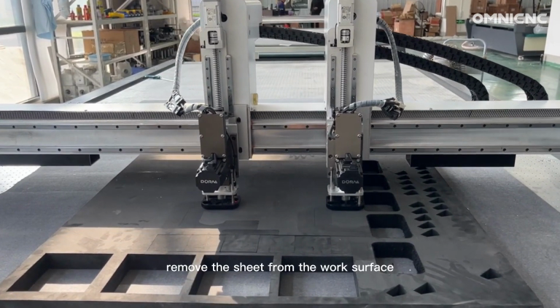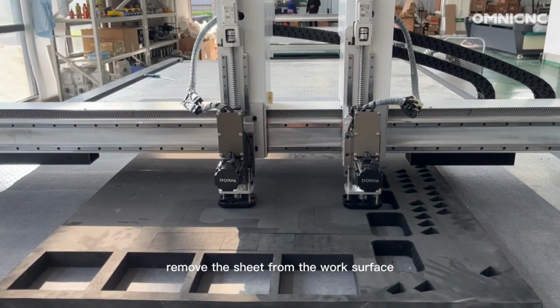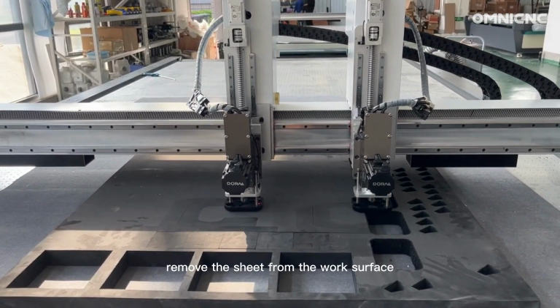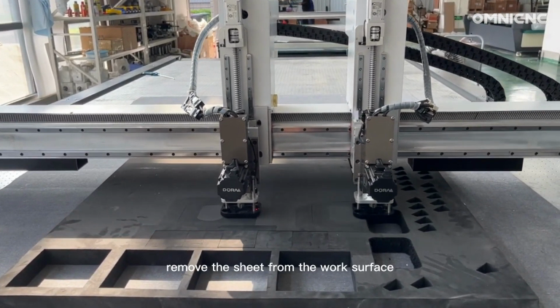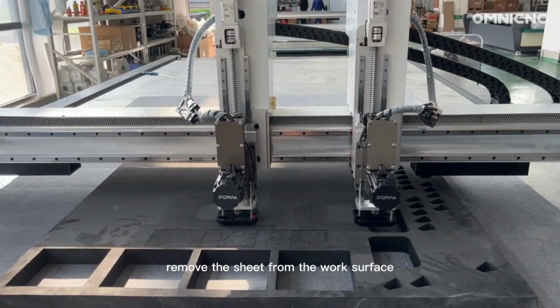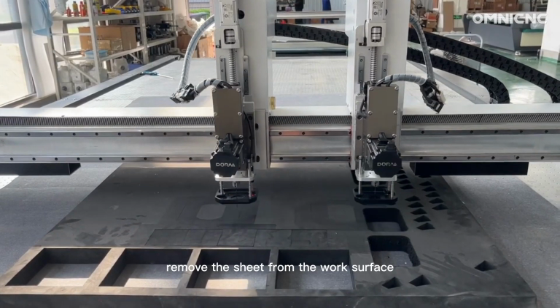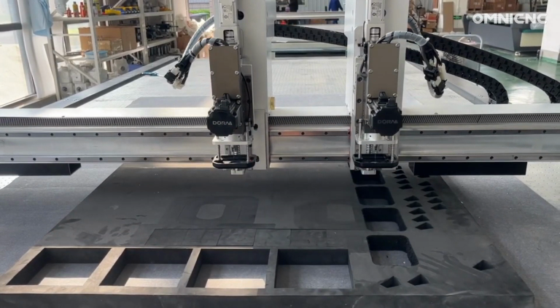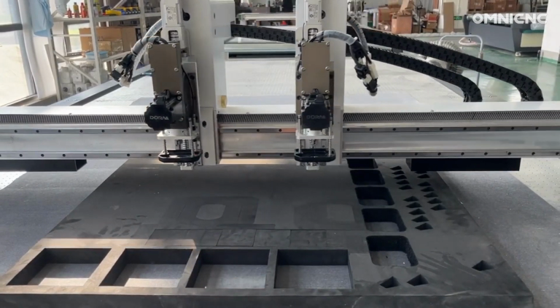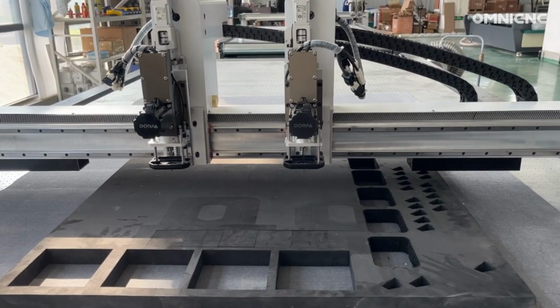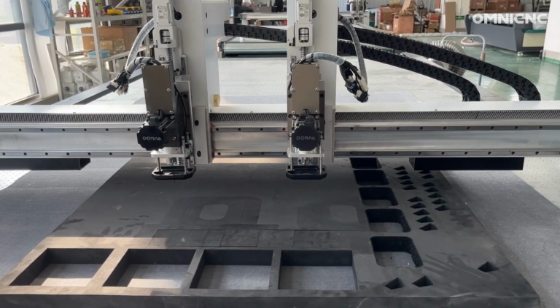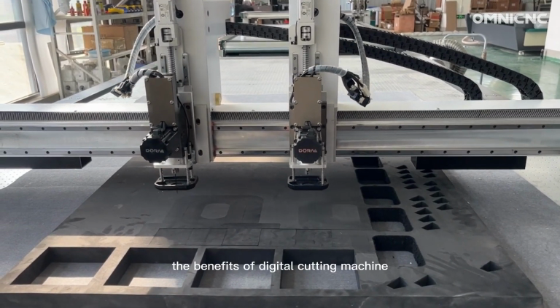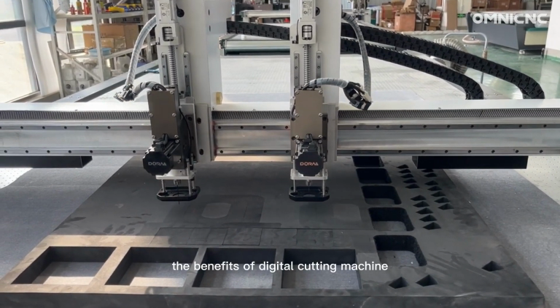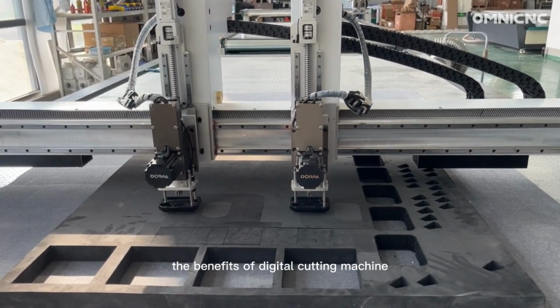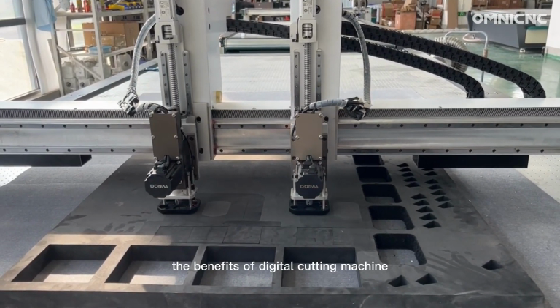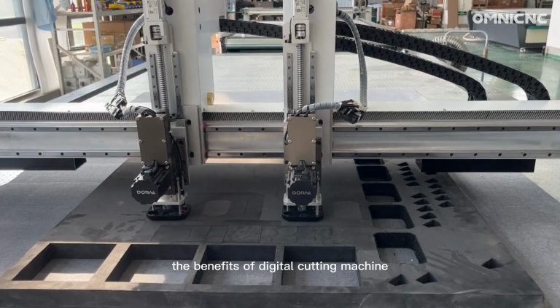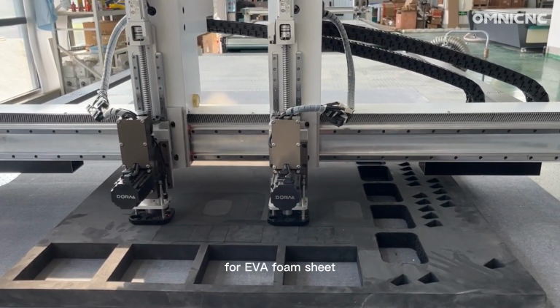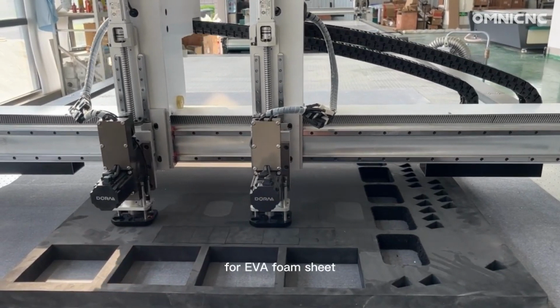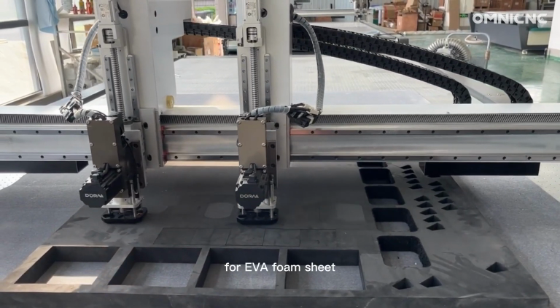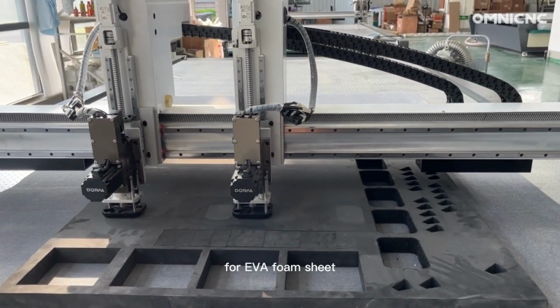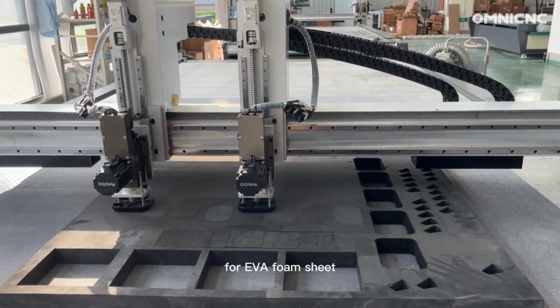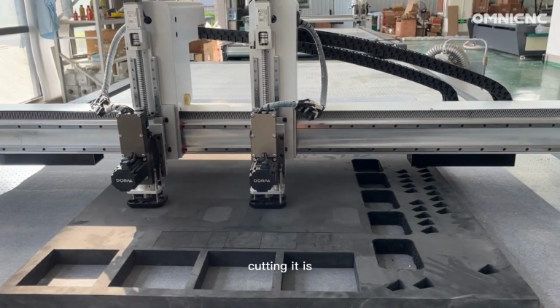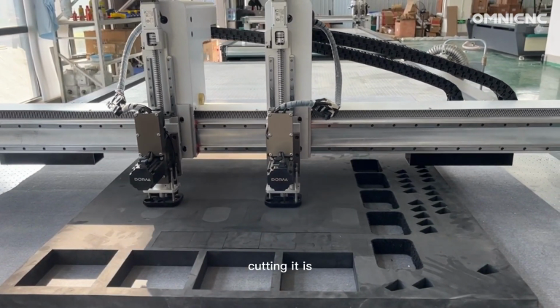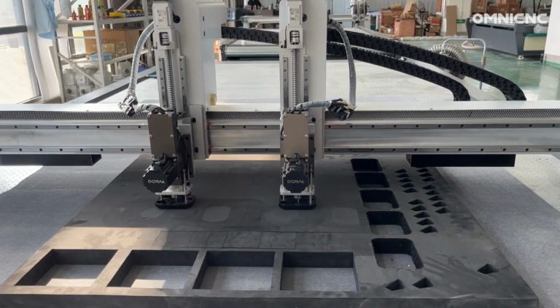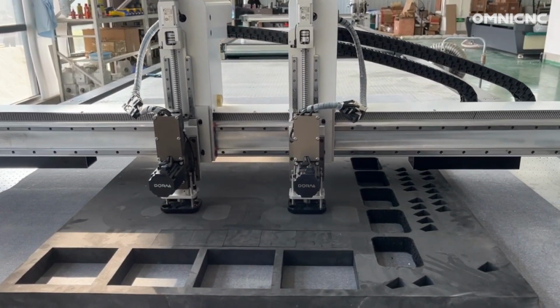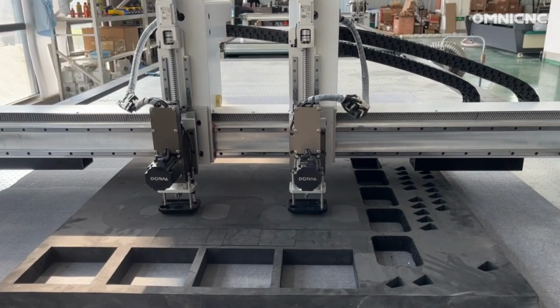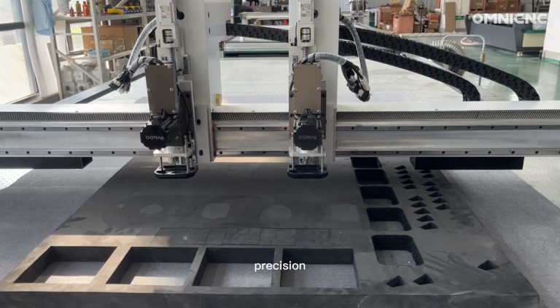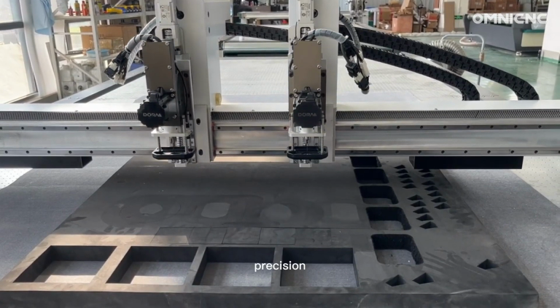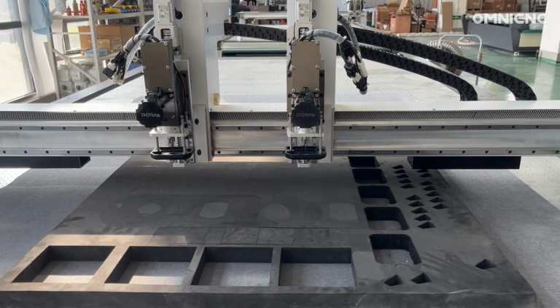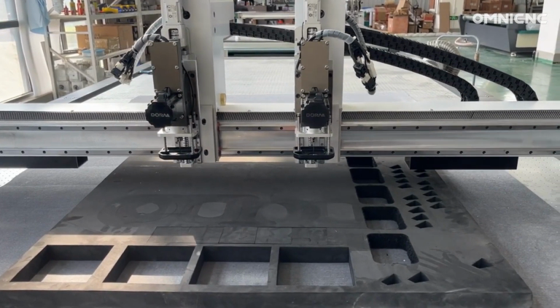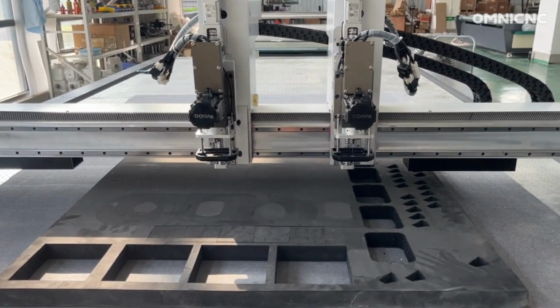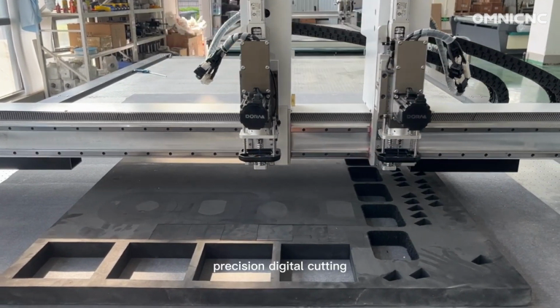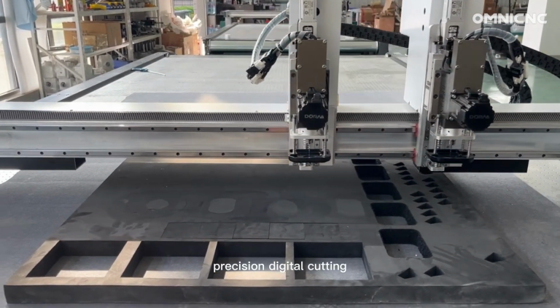Remove the sheet from the work surface. The benefits of using a digital cutting machine for EVA foam sheet cutting include precision. Digital cutting machines will cut EVA foam sheets with high precision.